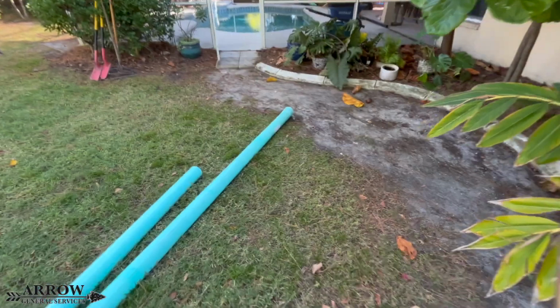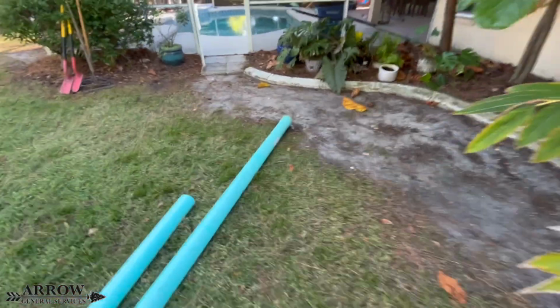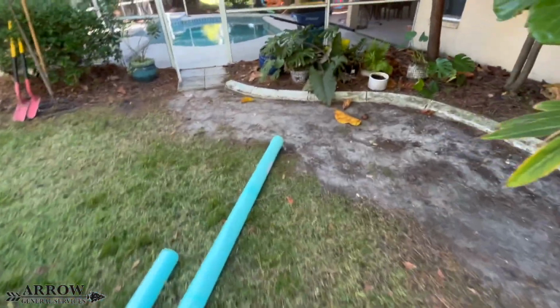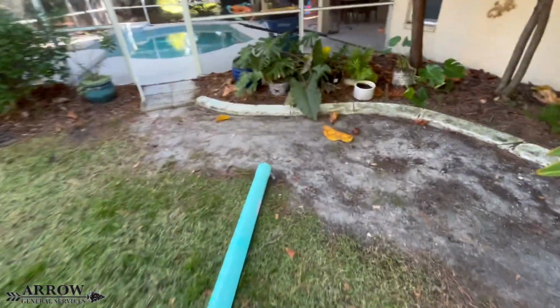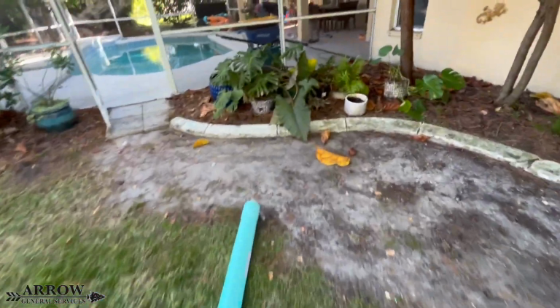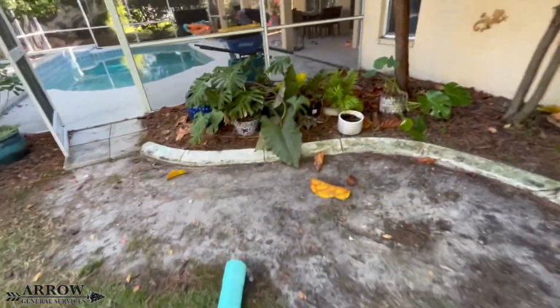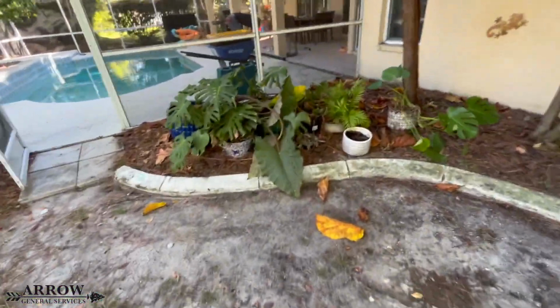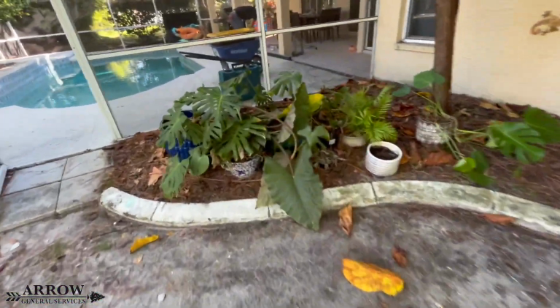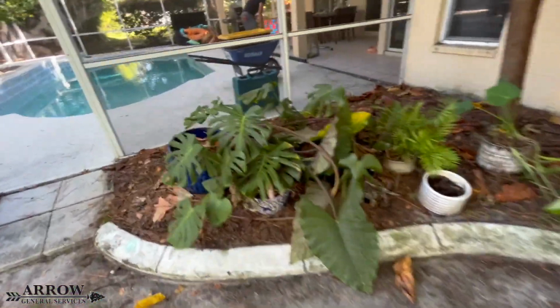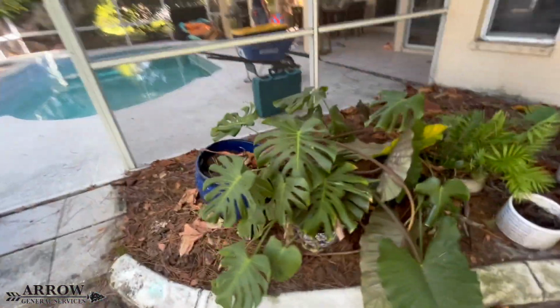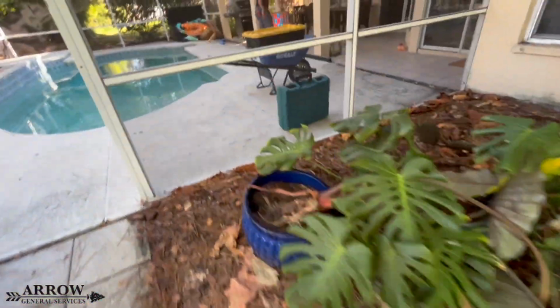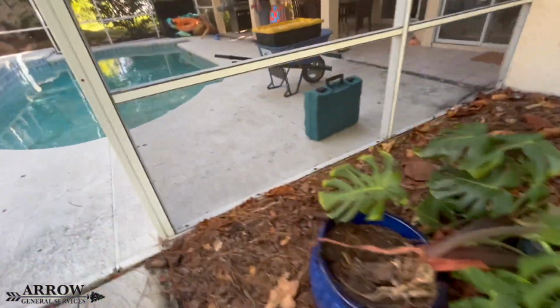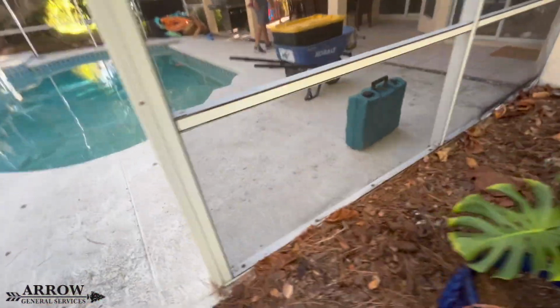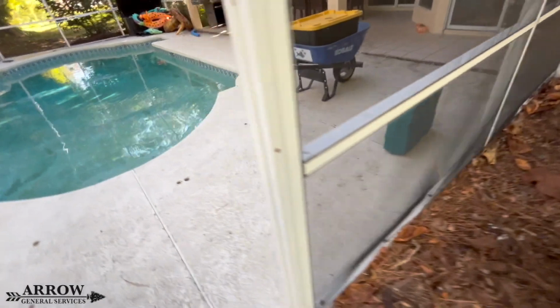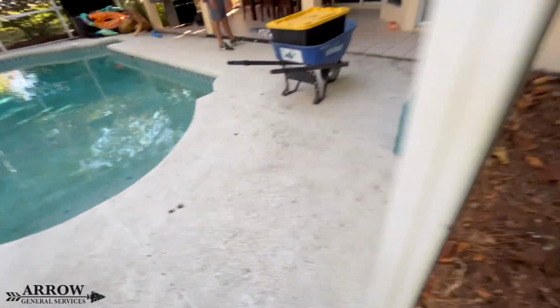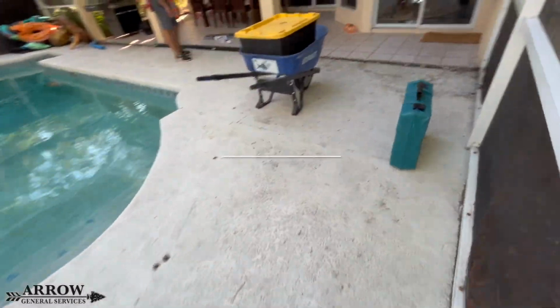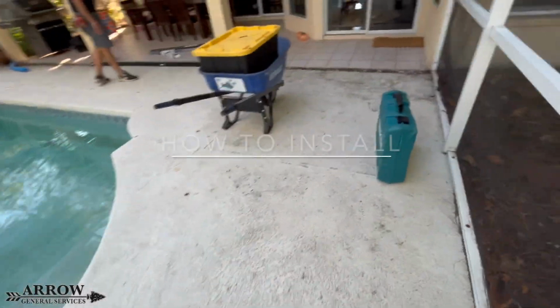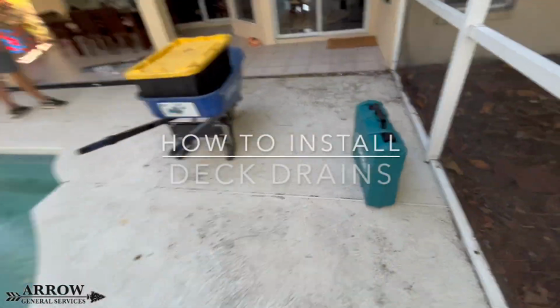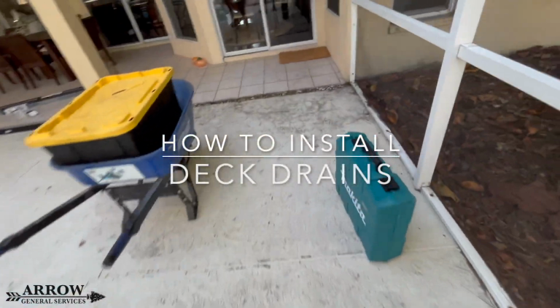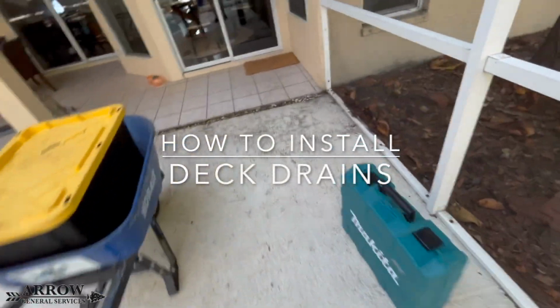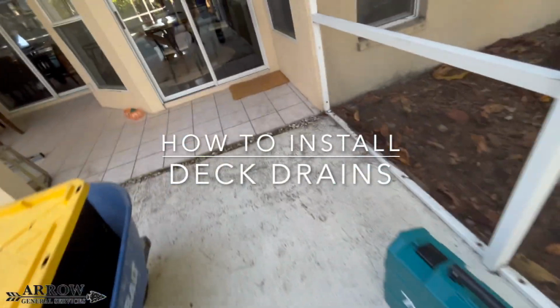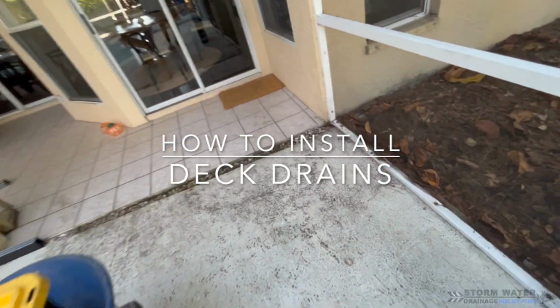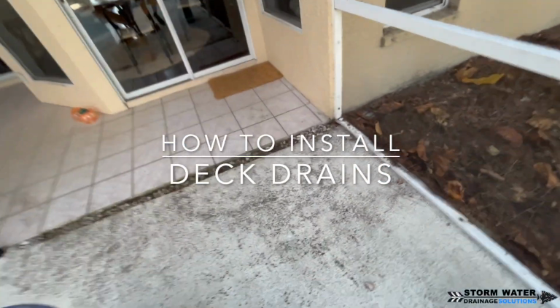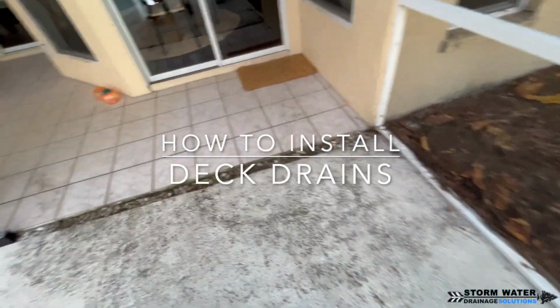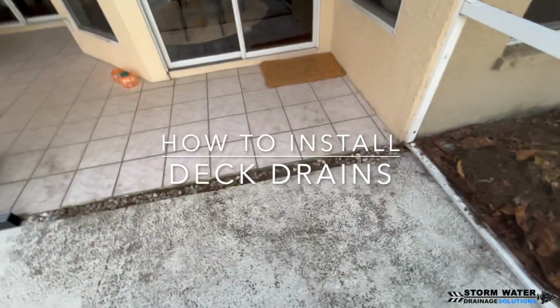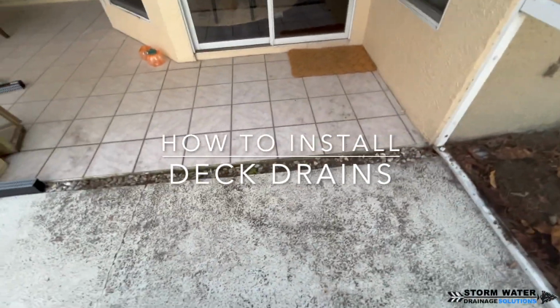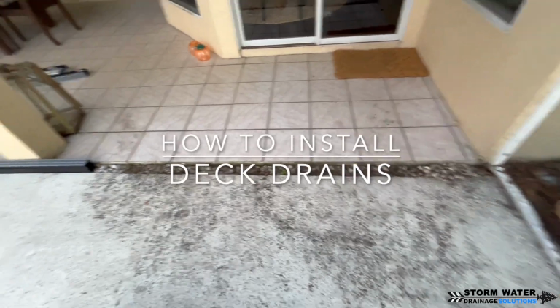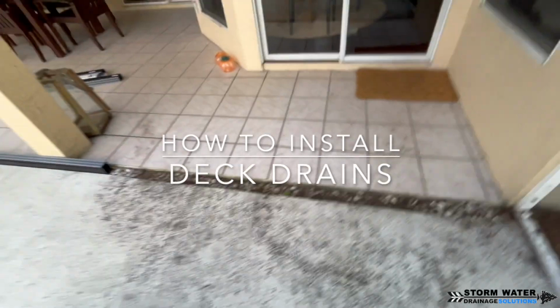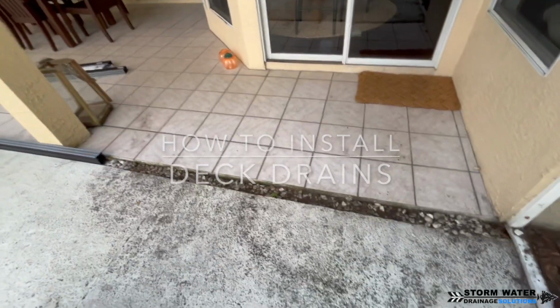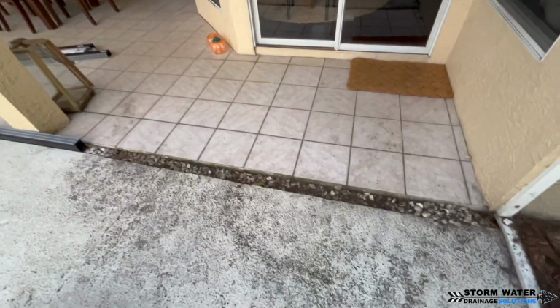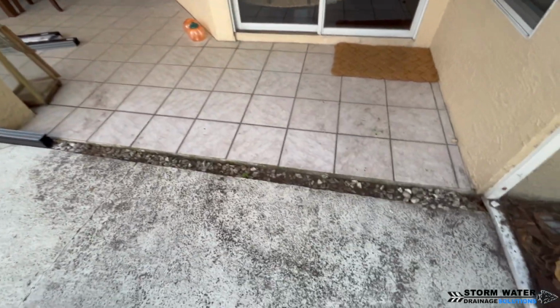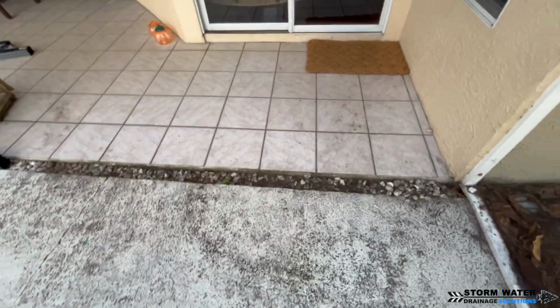Welcome to the Stormwater Drainage Solutions channel. I'm your host, Corey Bartolotti, and in today's video, we're going to be teaching you how to install deck drains. In this particular job, we're going to be installing two-inch deck drains.